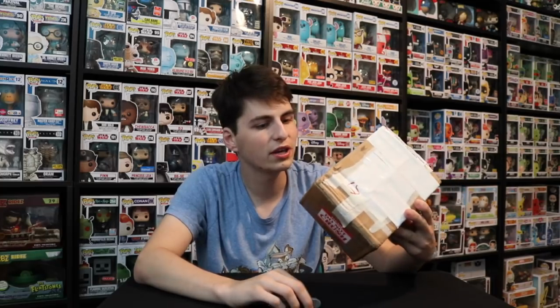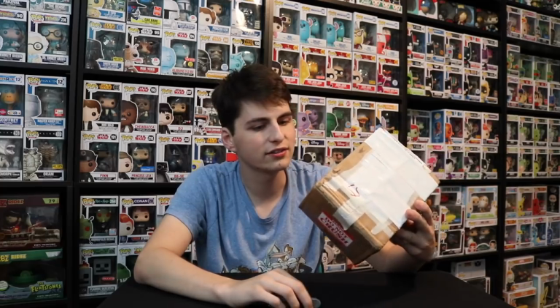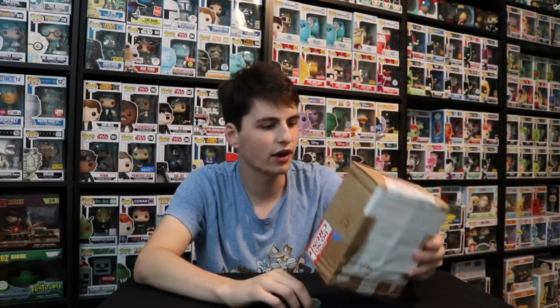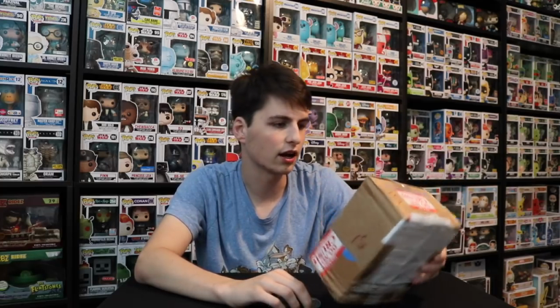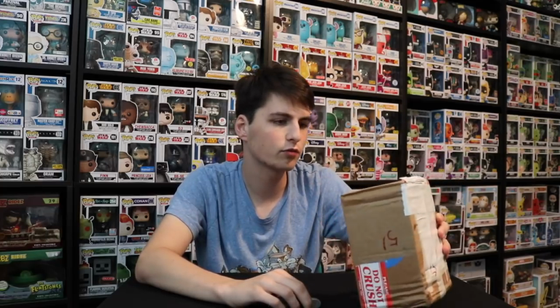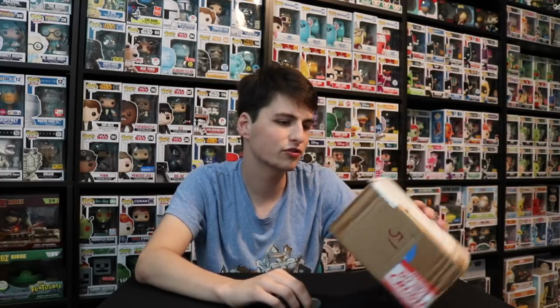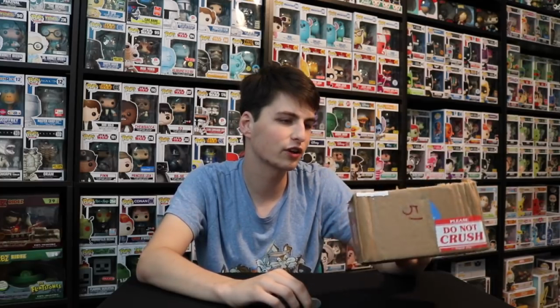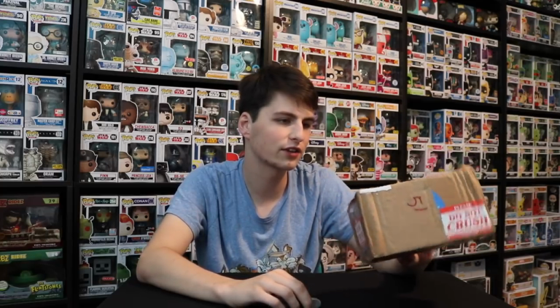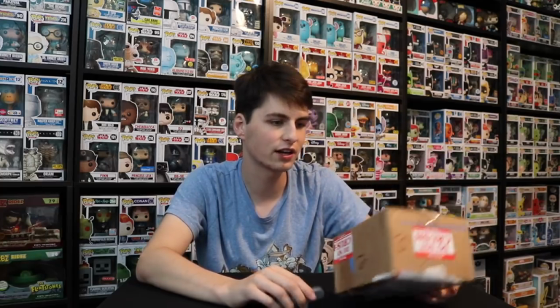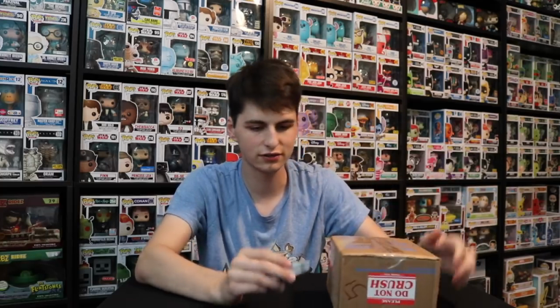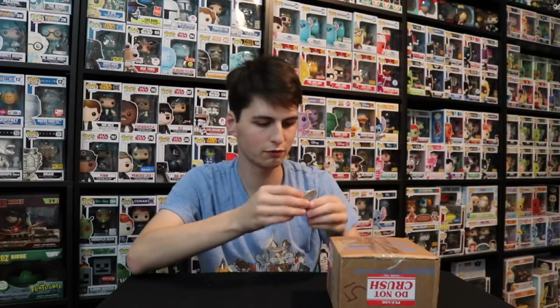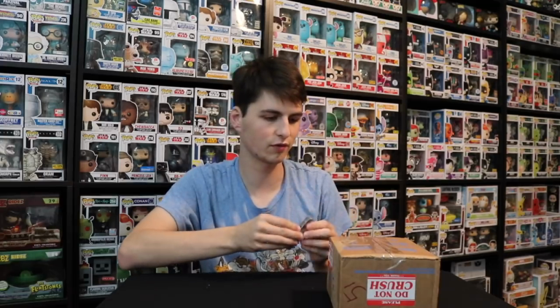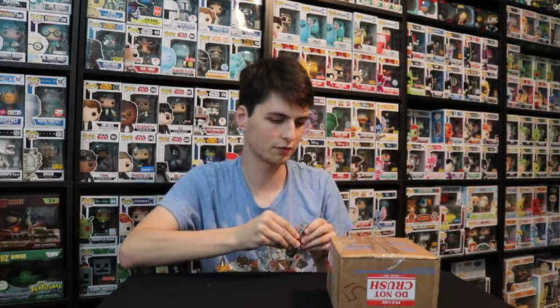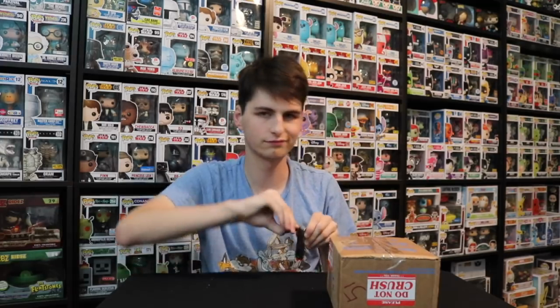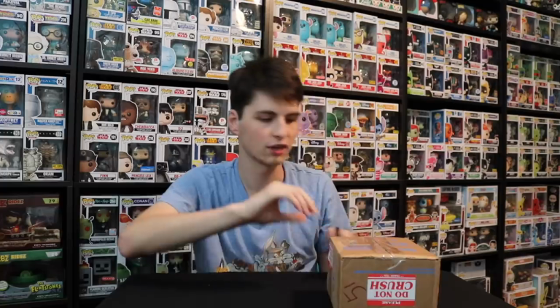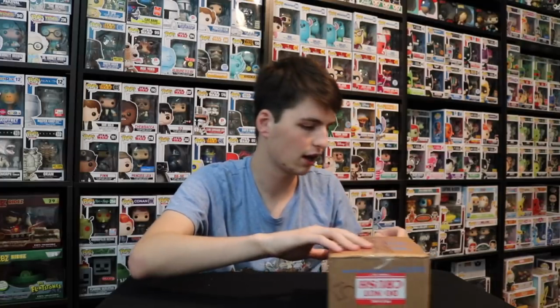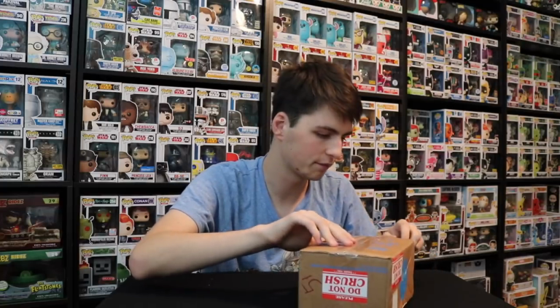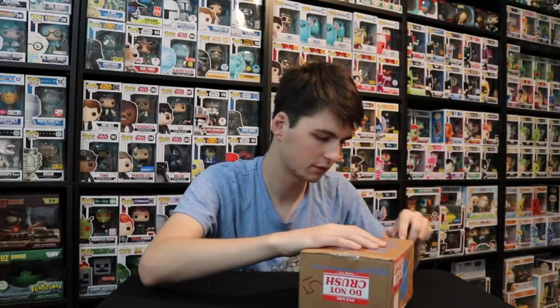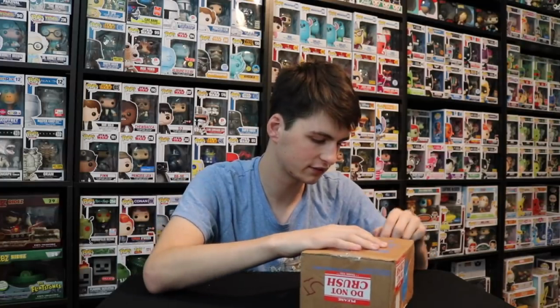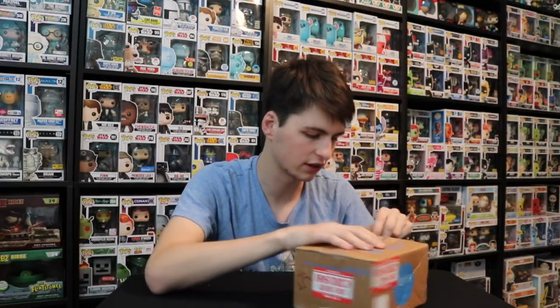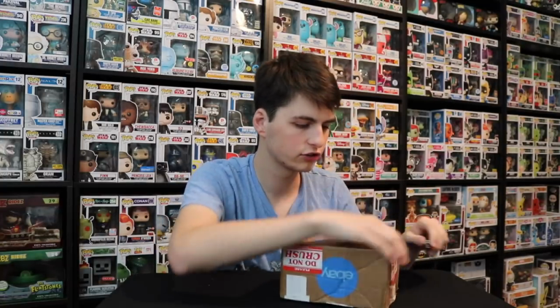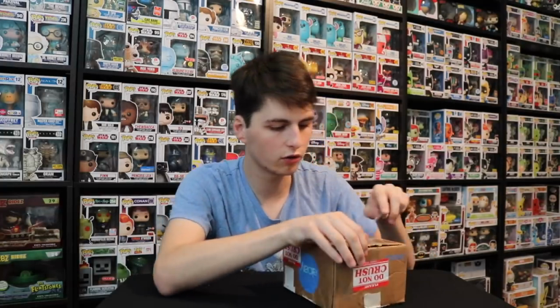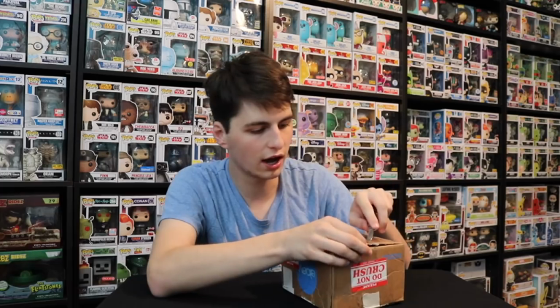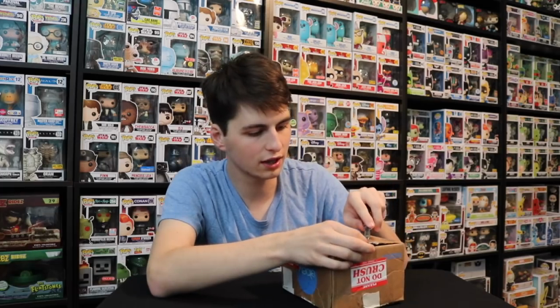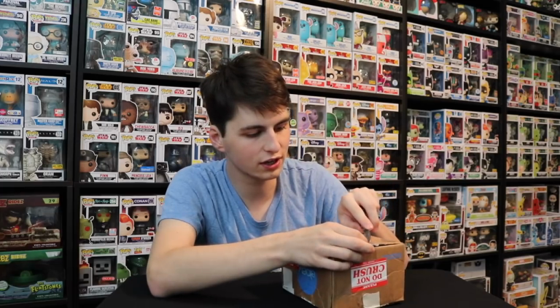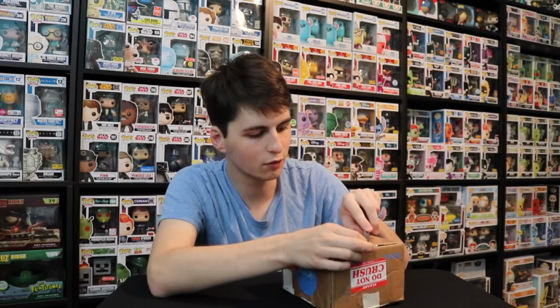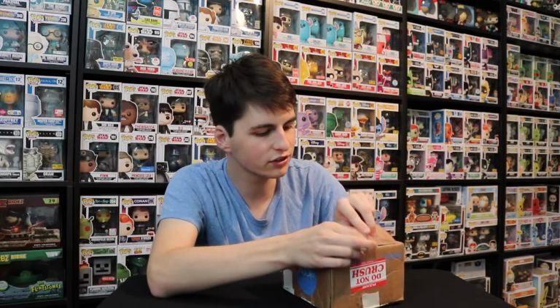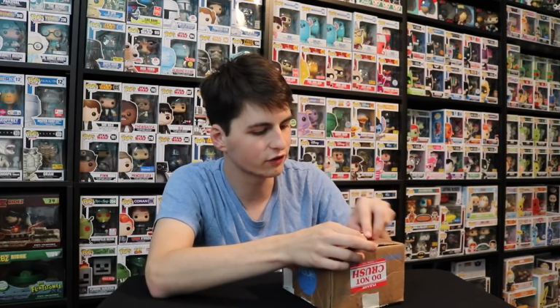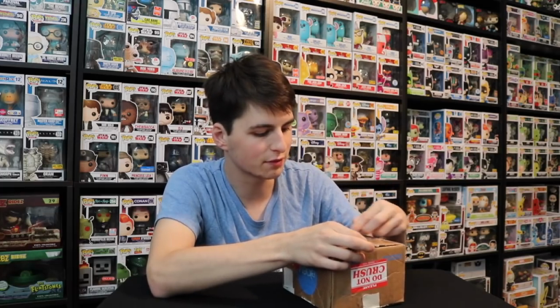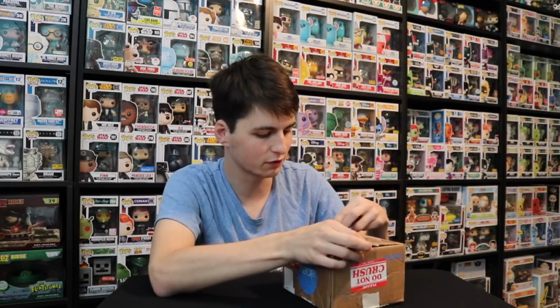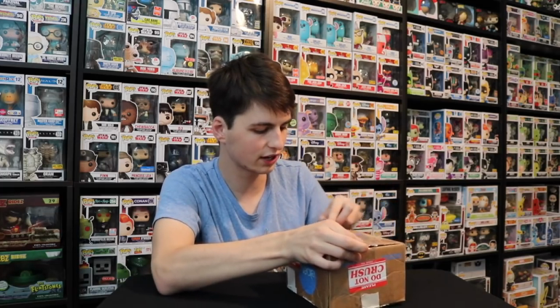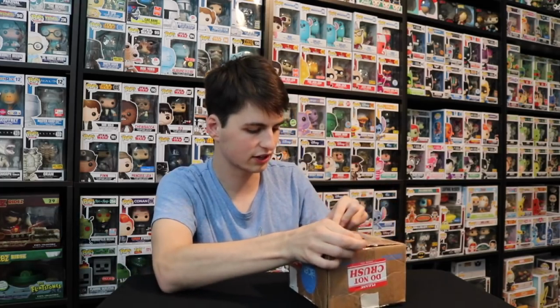Yeah, let's see what we've got here. I'm just trying to think of a good way to cut it so I don't cut into it, so maybe we'll take it from the bottom here. So let me give you — well, what else have I gotten from Late Night eBay Finds before we get into this, actually?